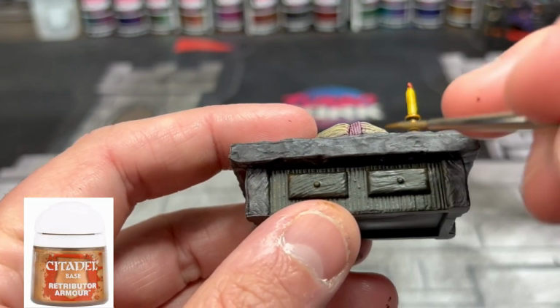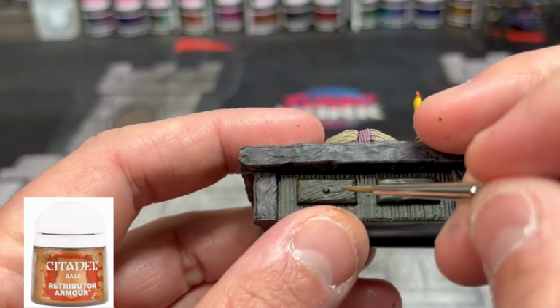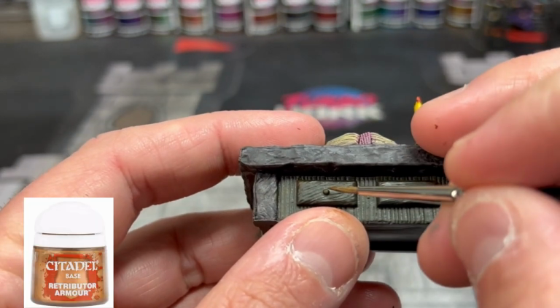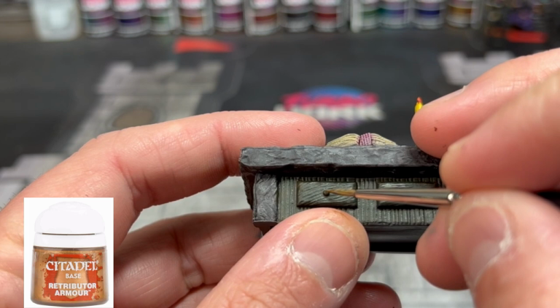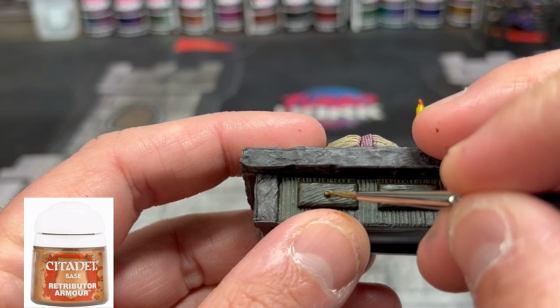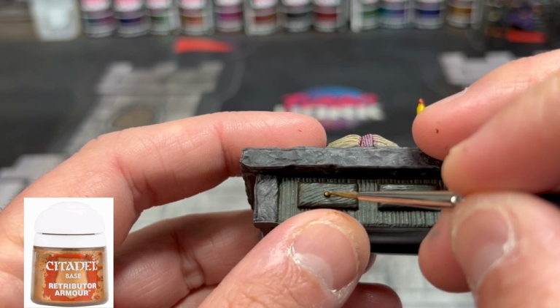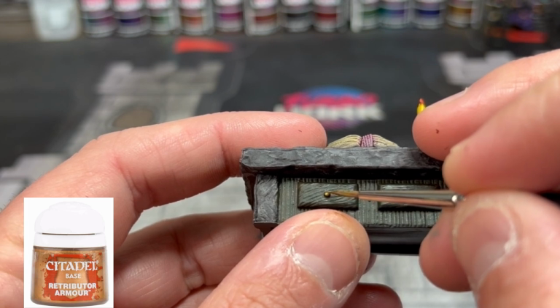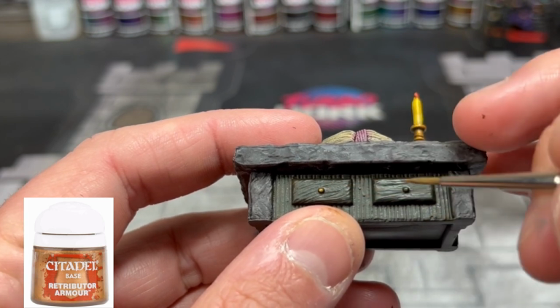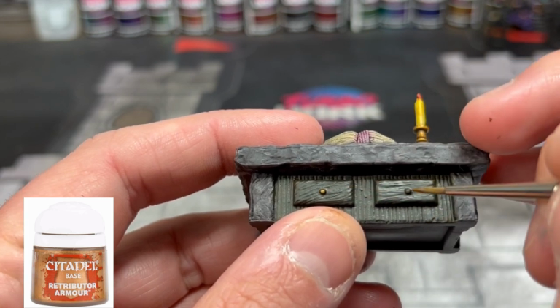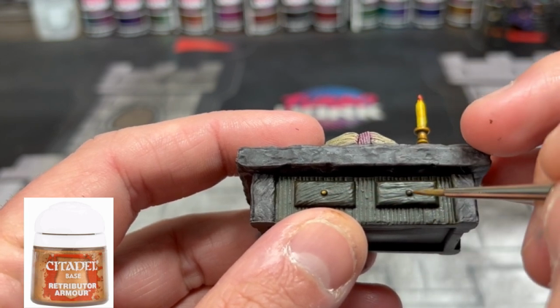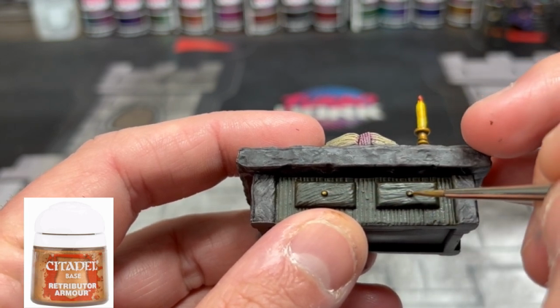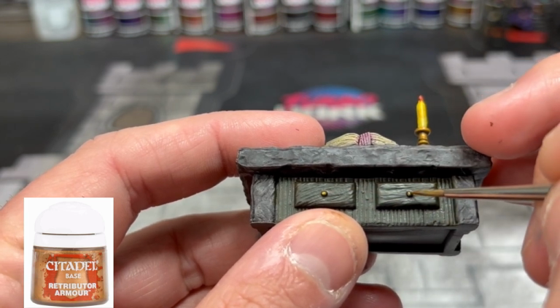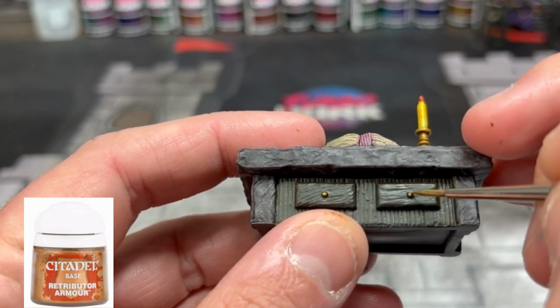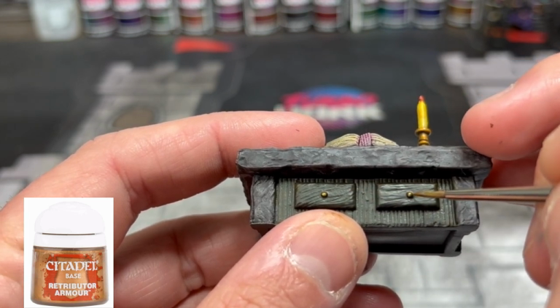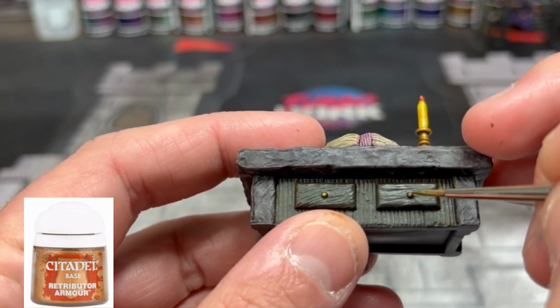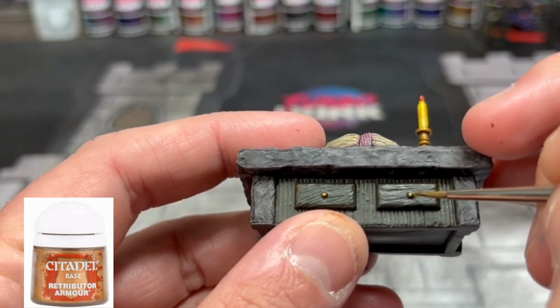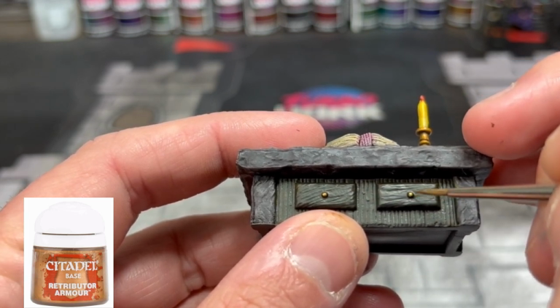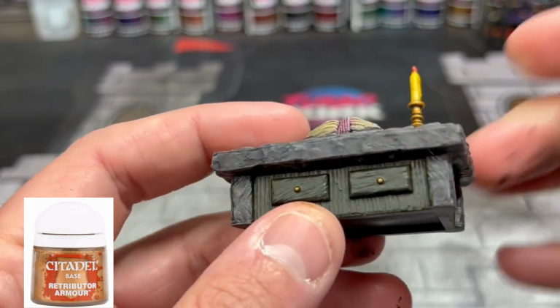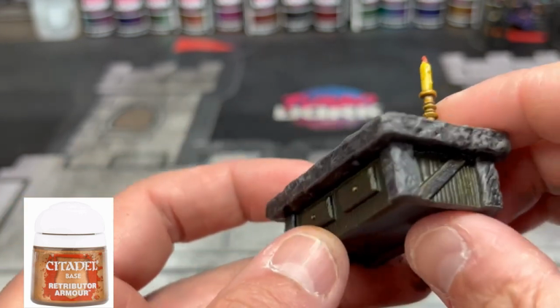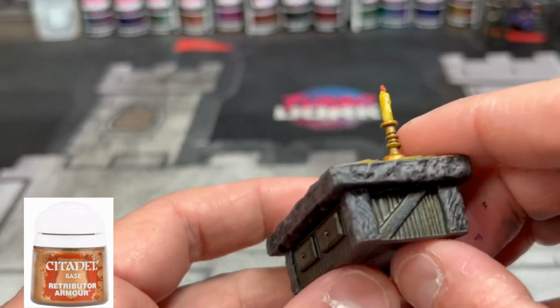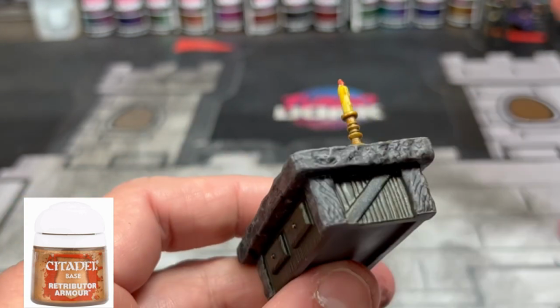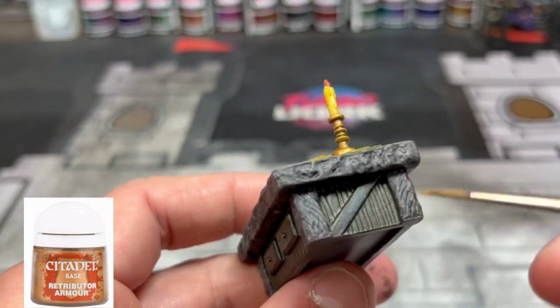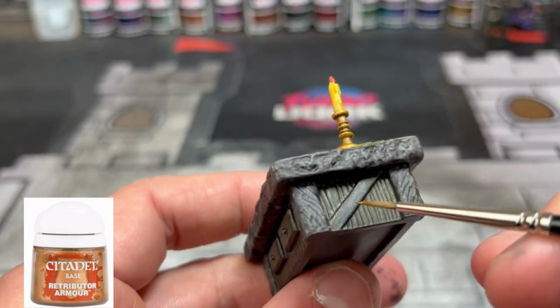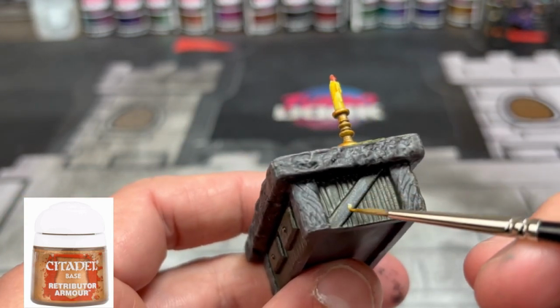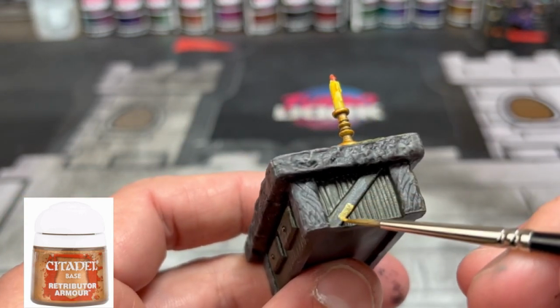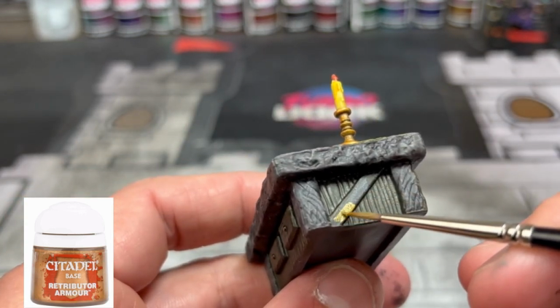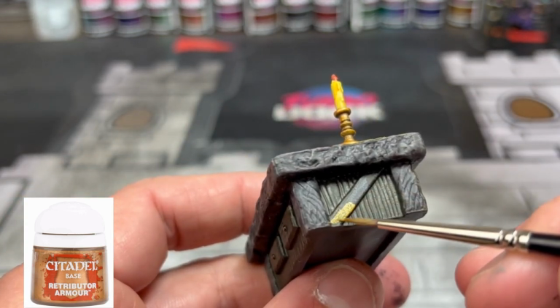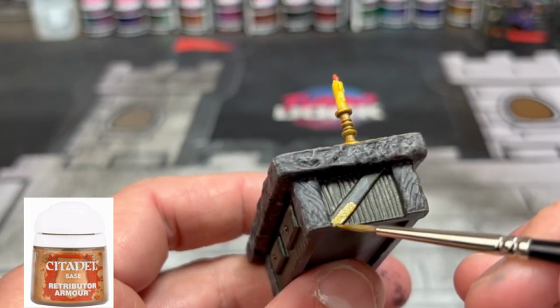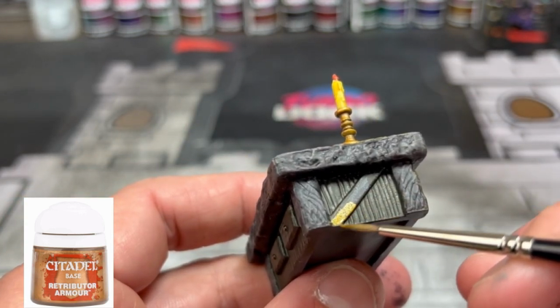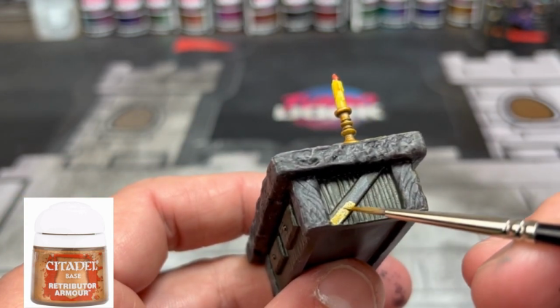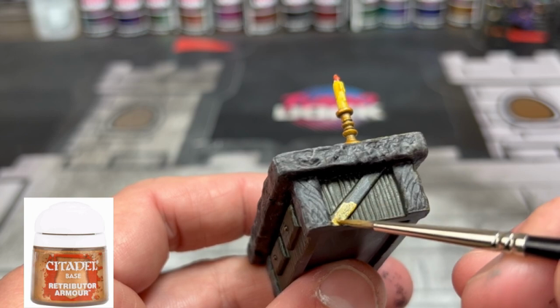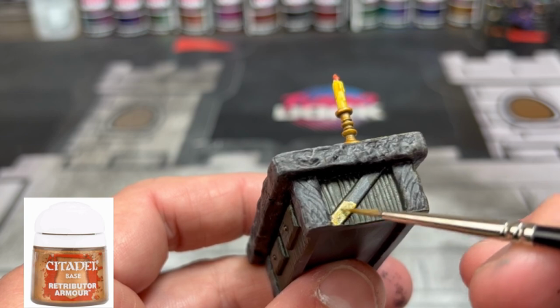For a final highlight, we're going to take some Retributor Armor, put it on the little knobs on our desk, and we're going to paint the sides gold. If you want to do something different, like a silver or a Leadbelcher, you can do that as well — I just decided to go with gold.